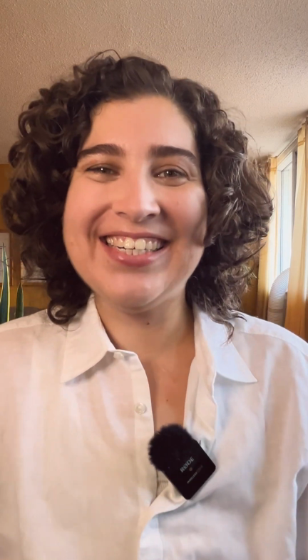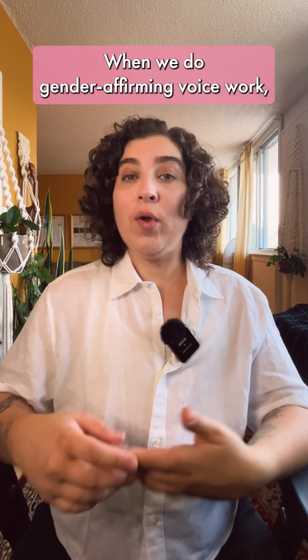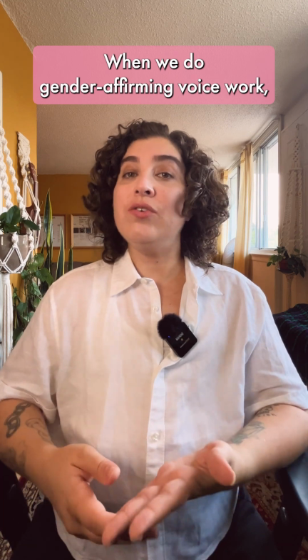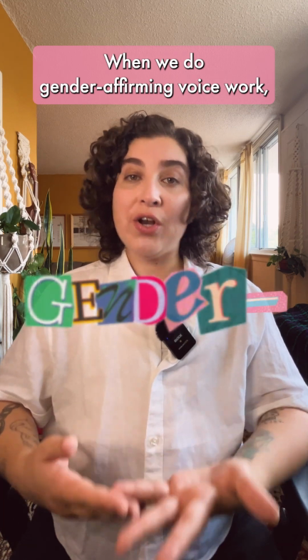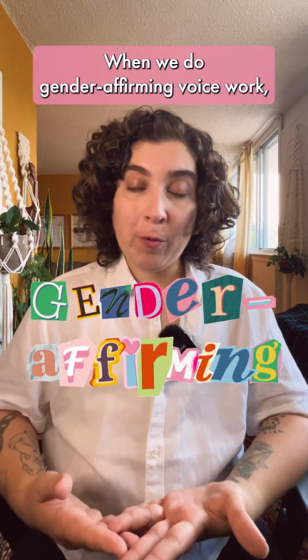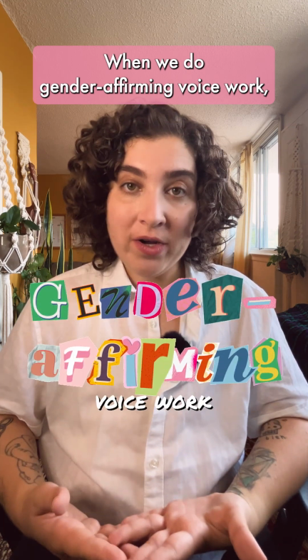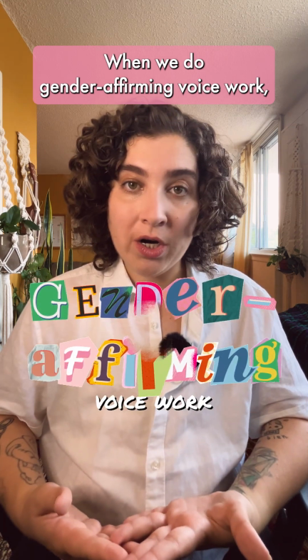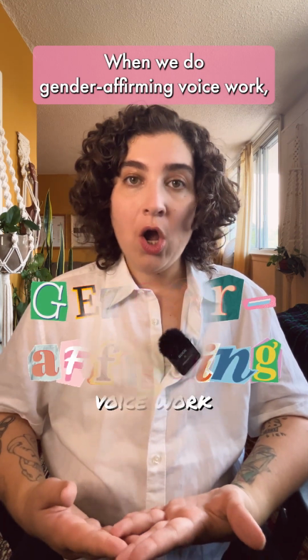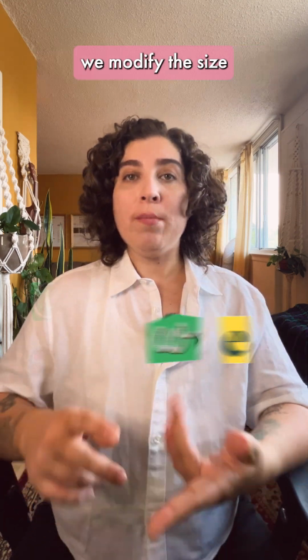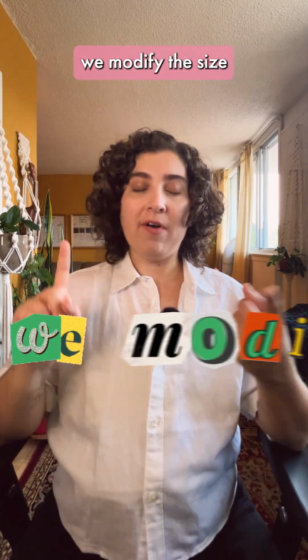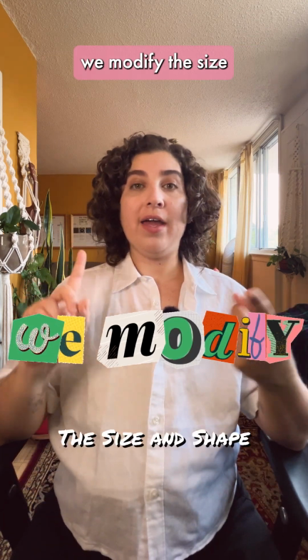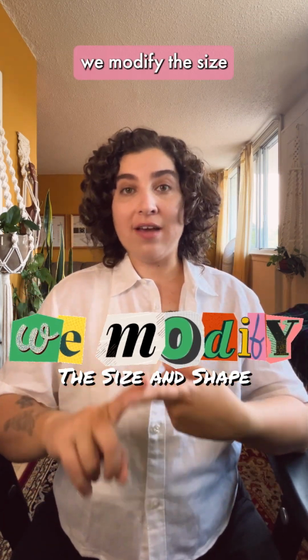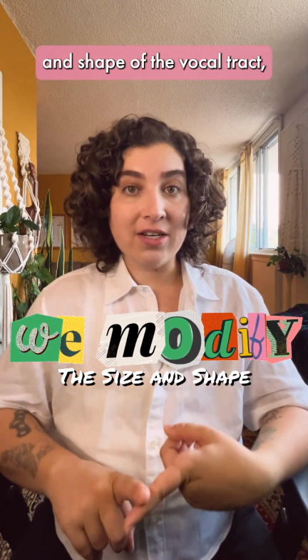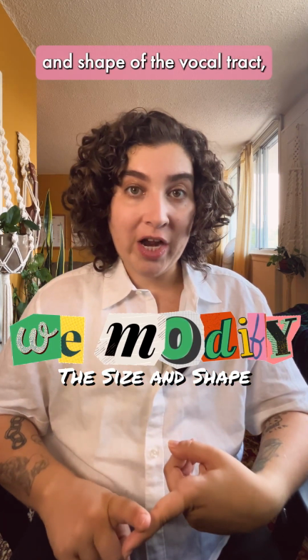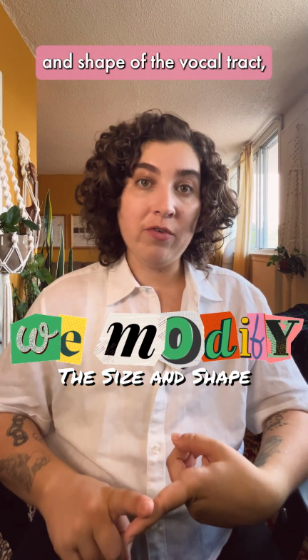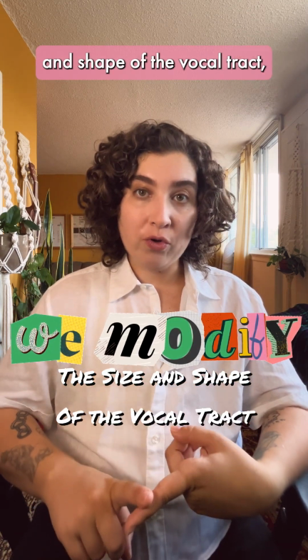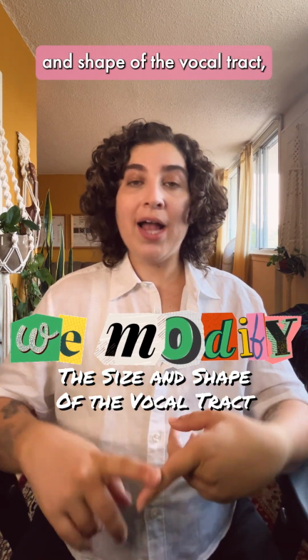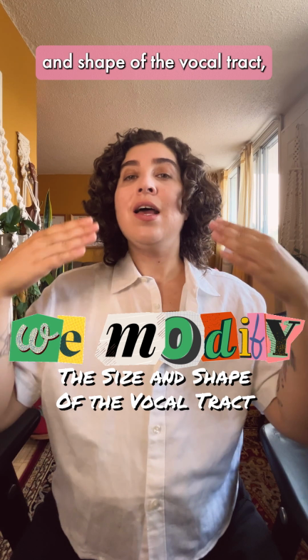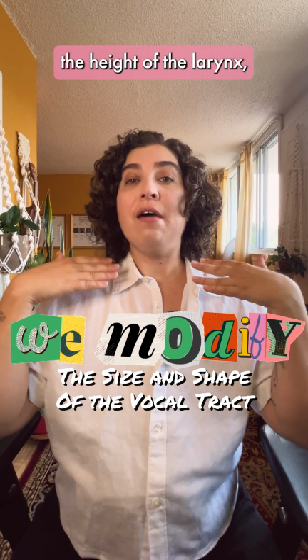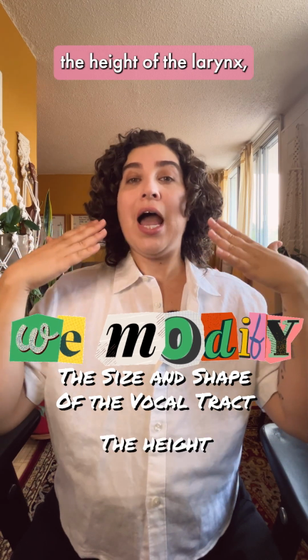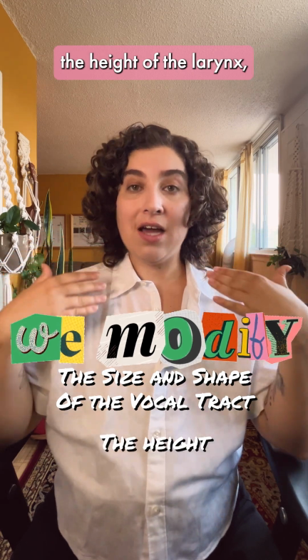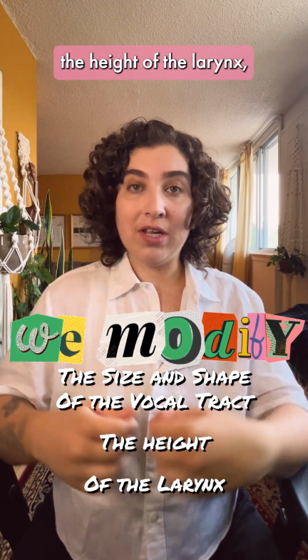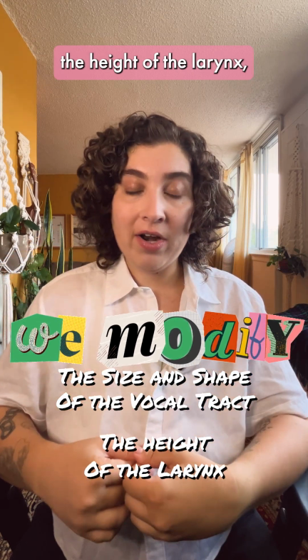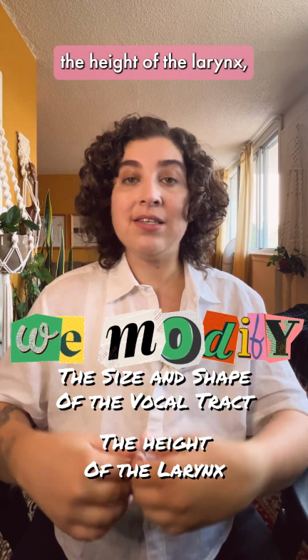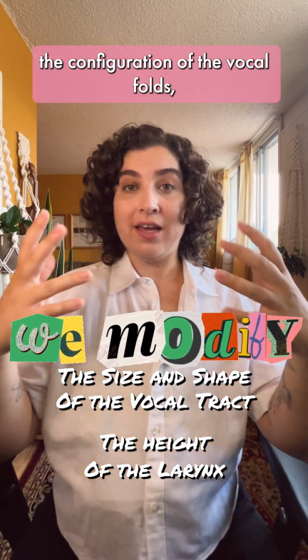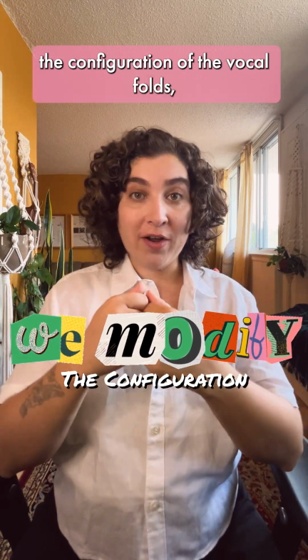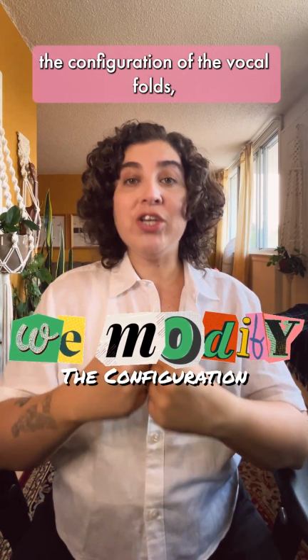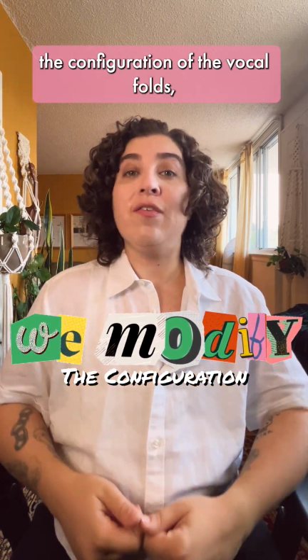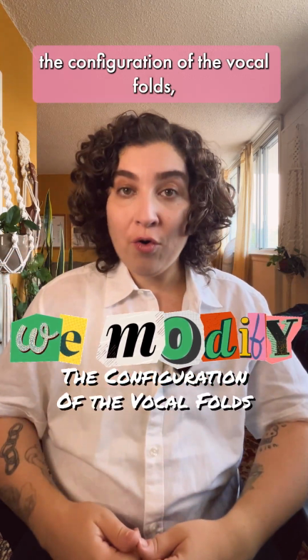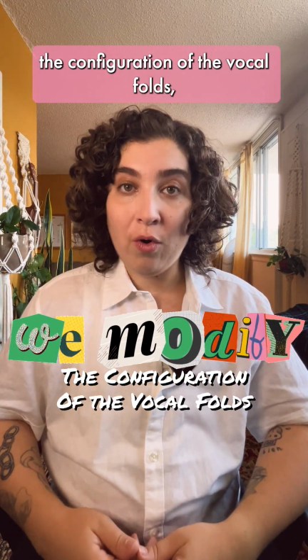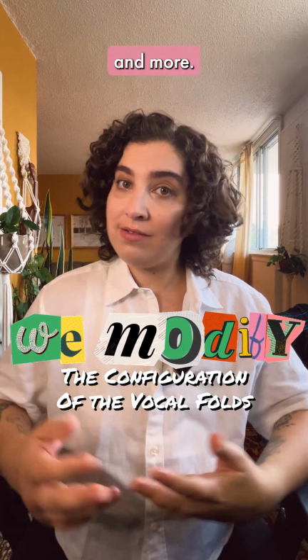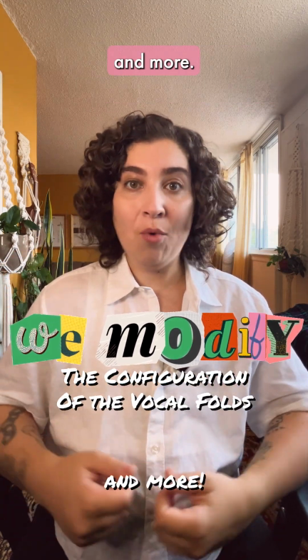When we do gender-affirming voice work, we modify the size and shape of the vocal tract, the height of the larynx, the configuration of the vocal folds and more.